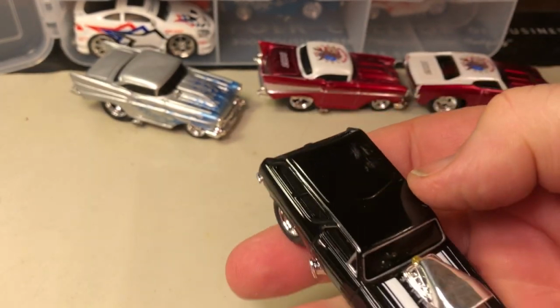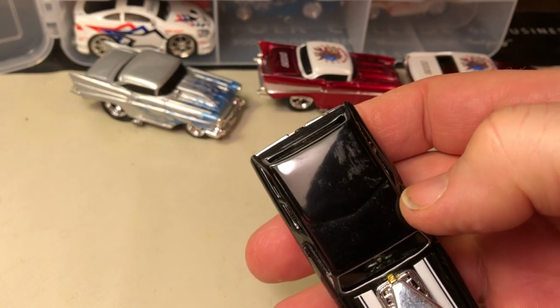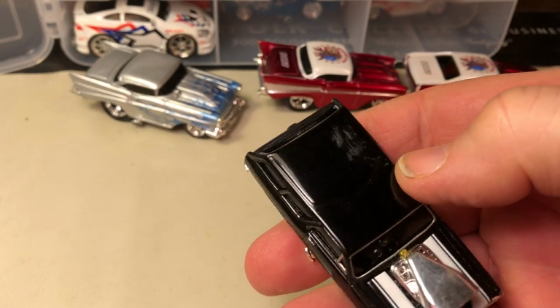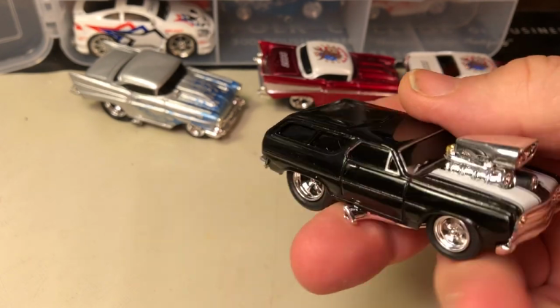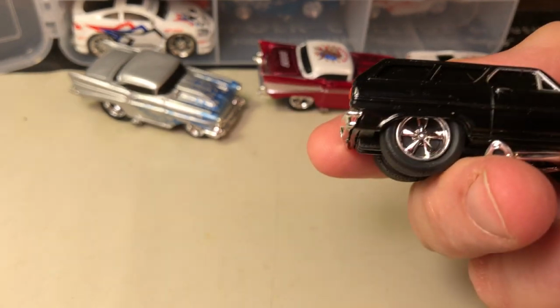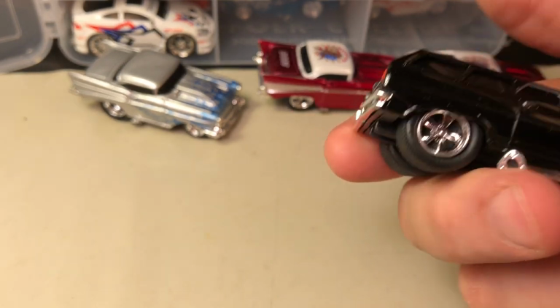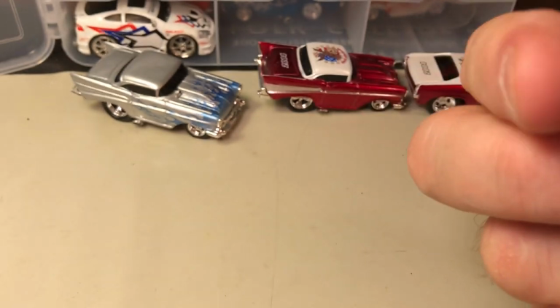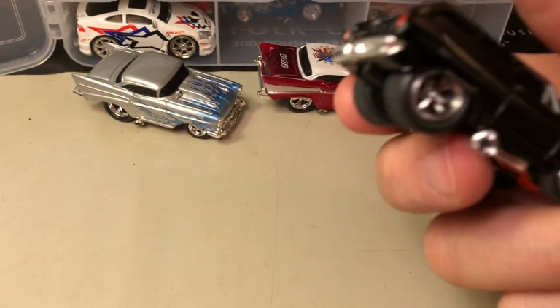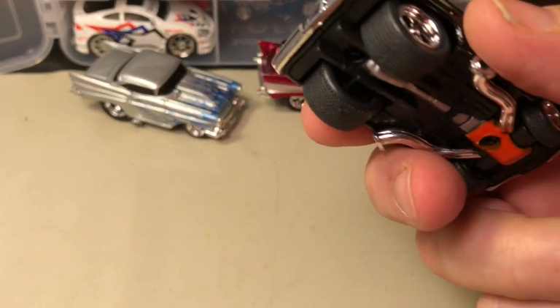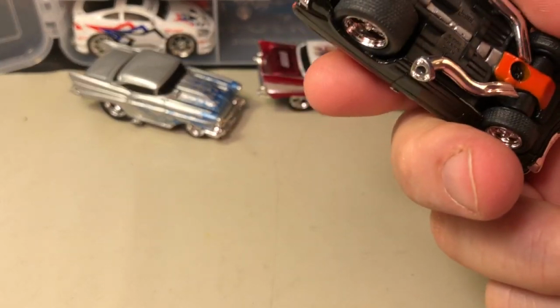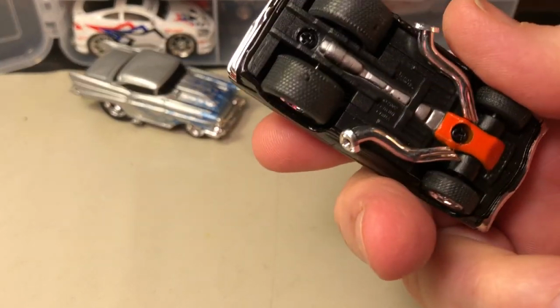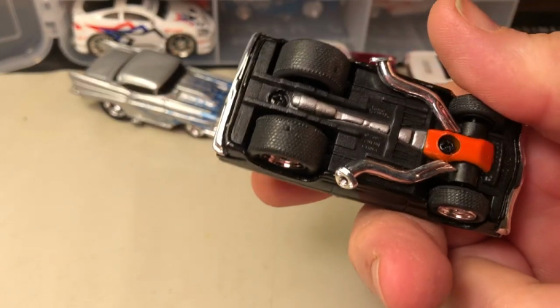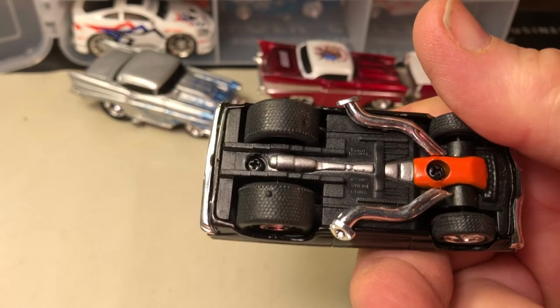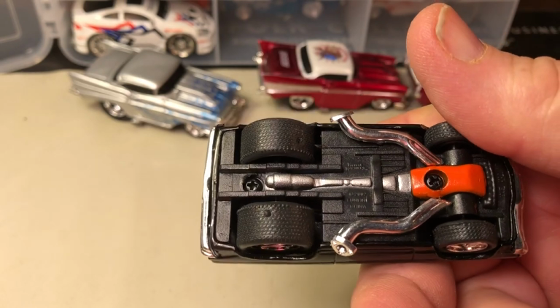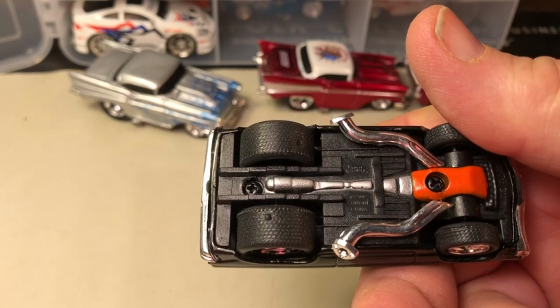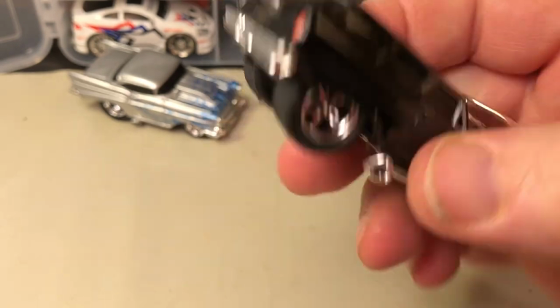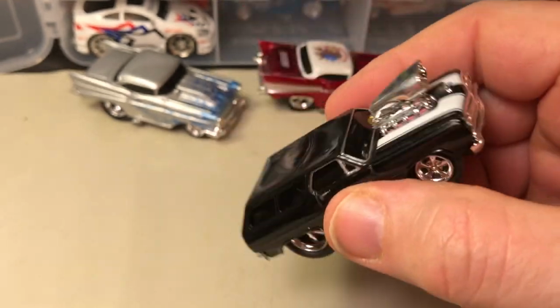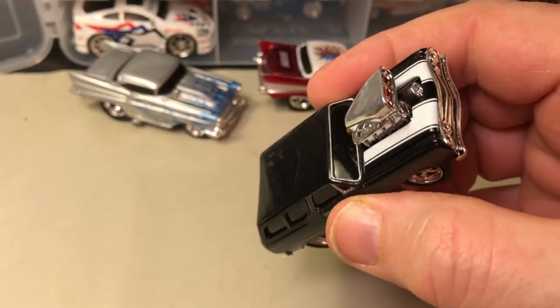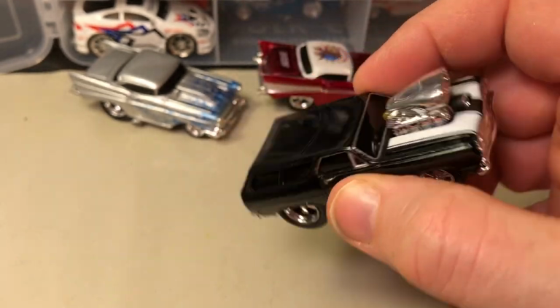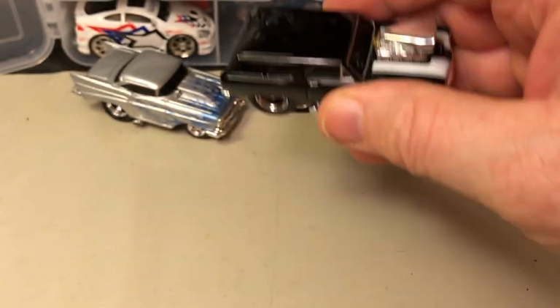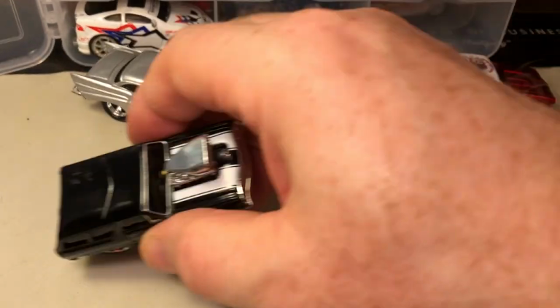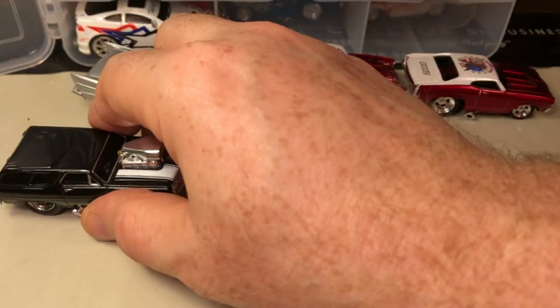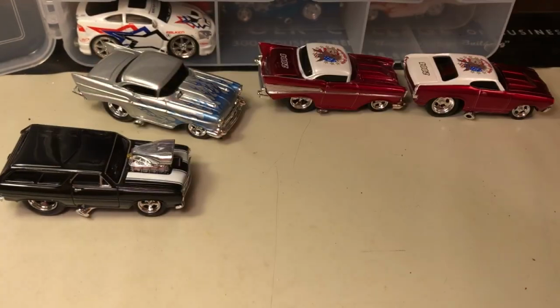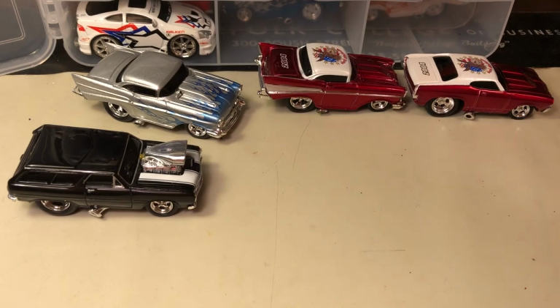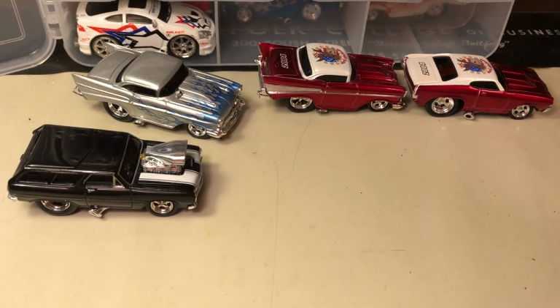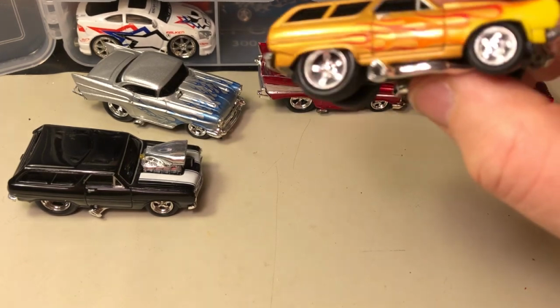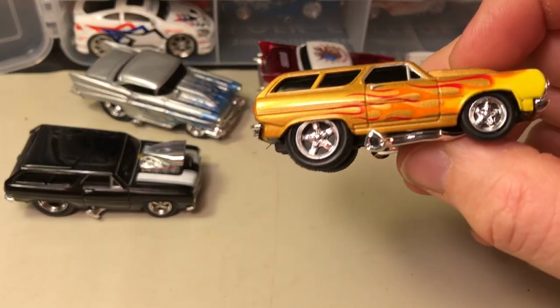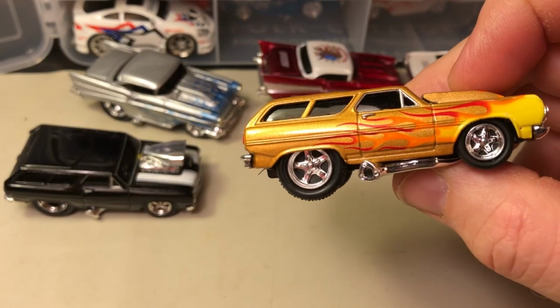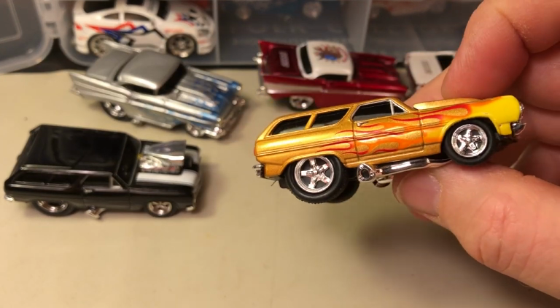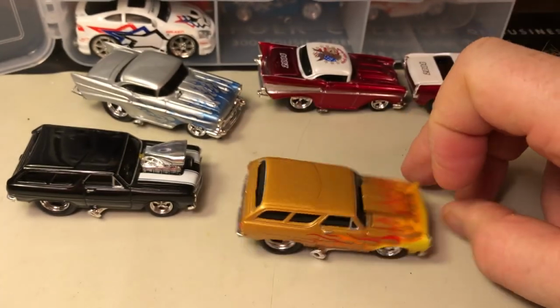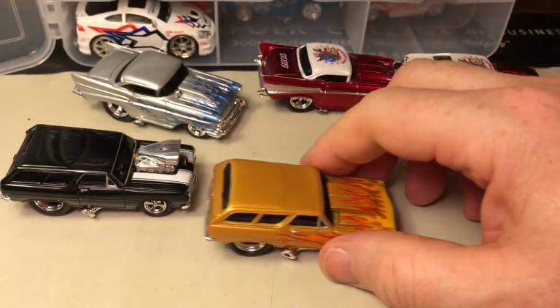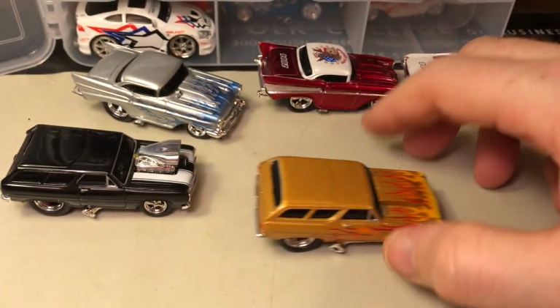It's got a little scuff right there. '65 Chevelle wagon — by the way, I don't think I said it before, but yeah, these are '65 Chevelle wagons. I like this color a lot.